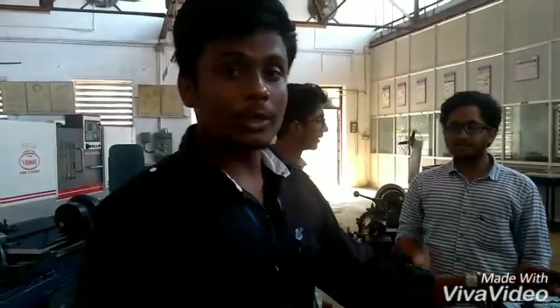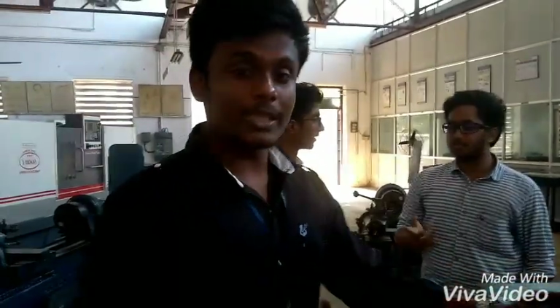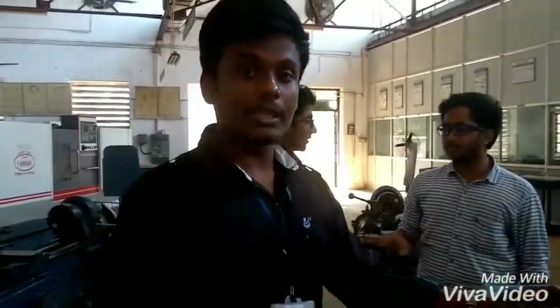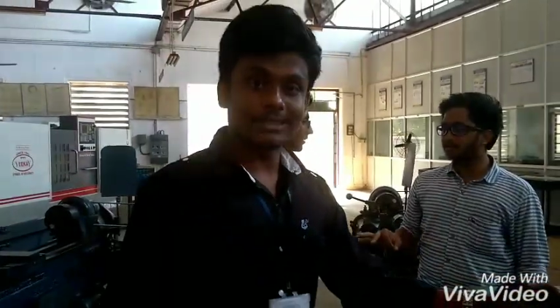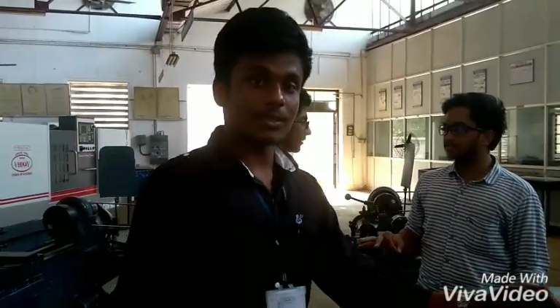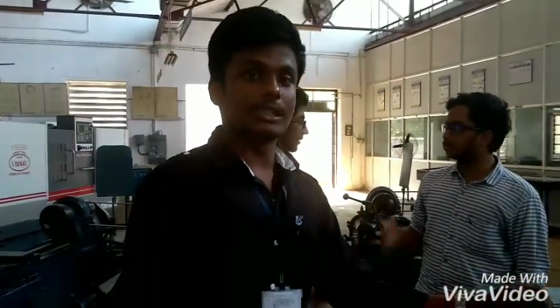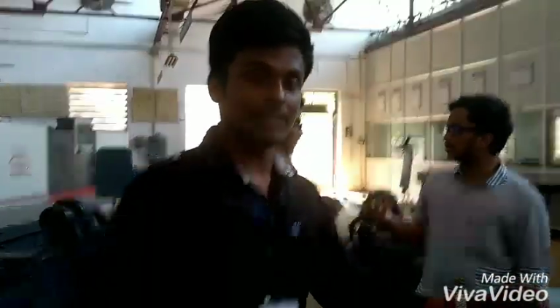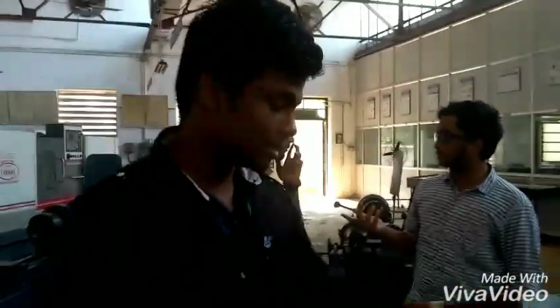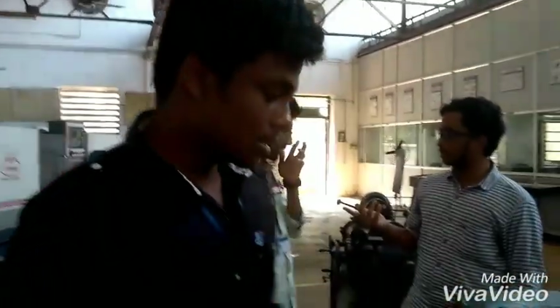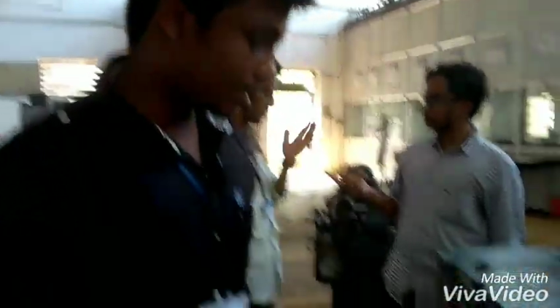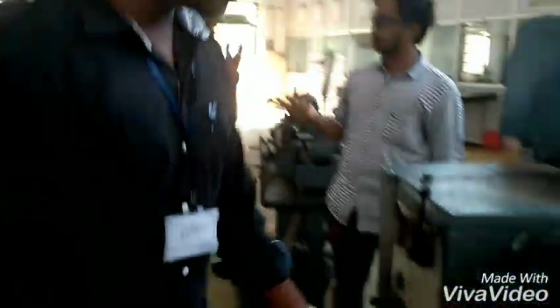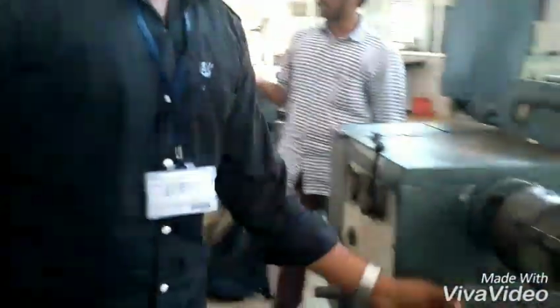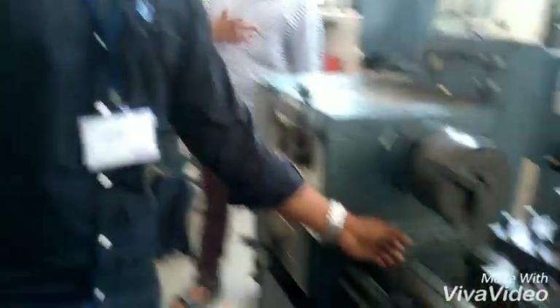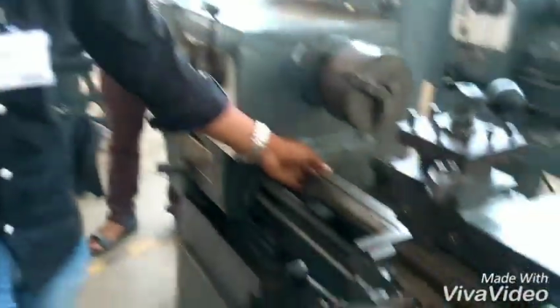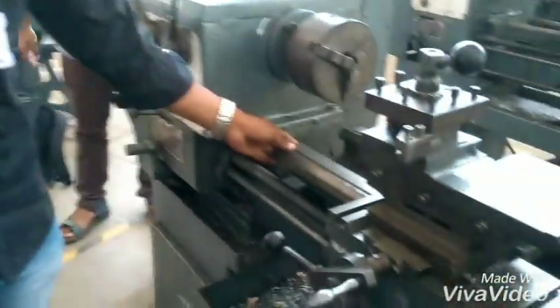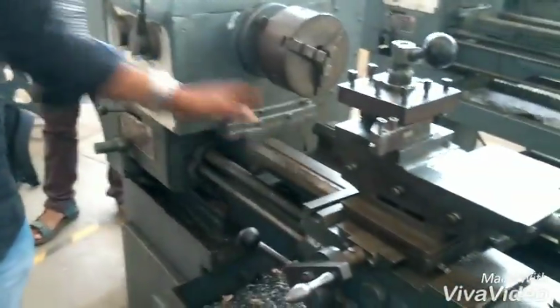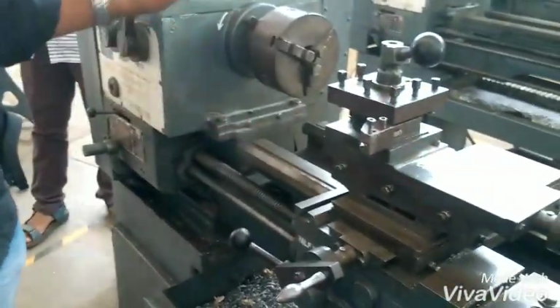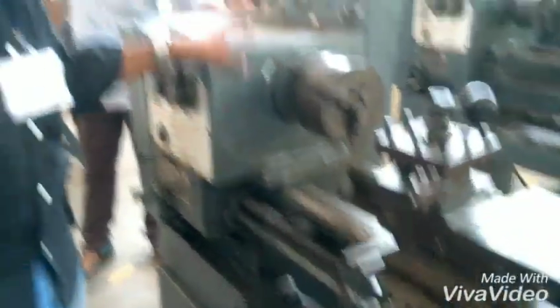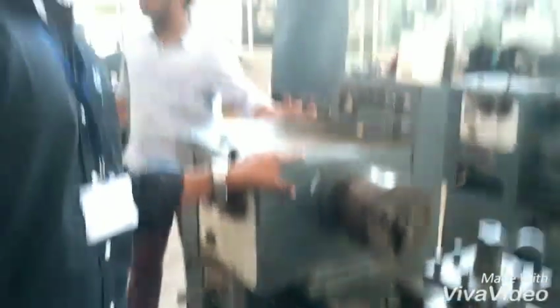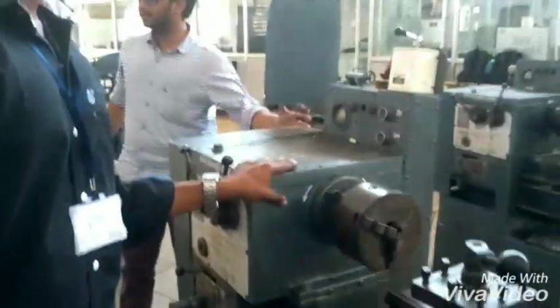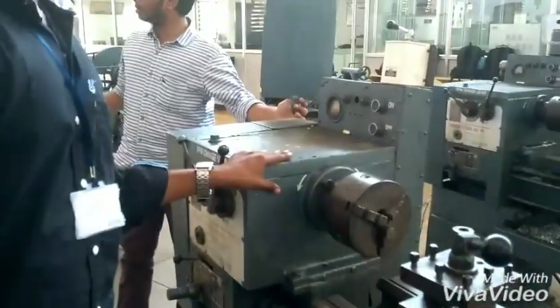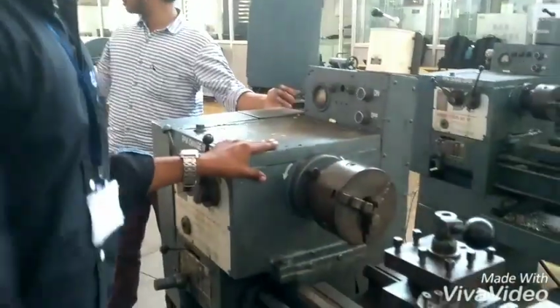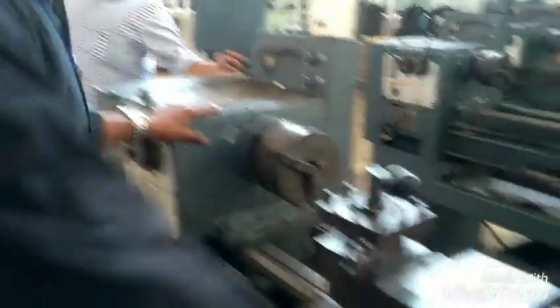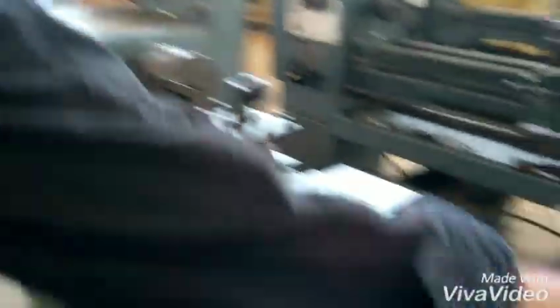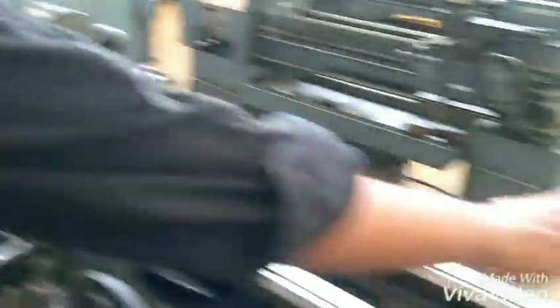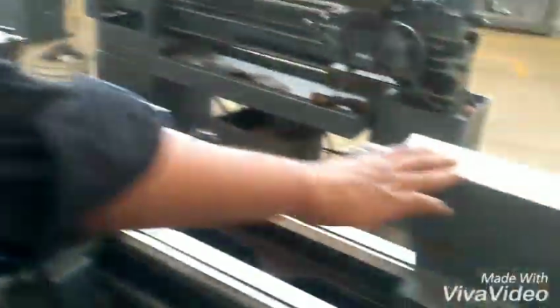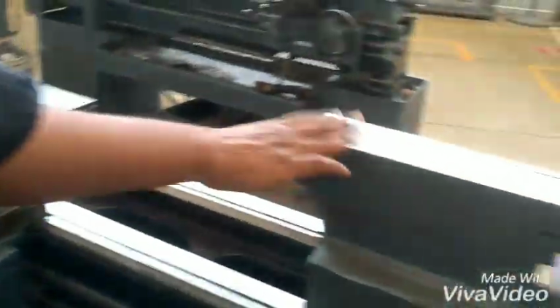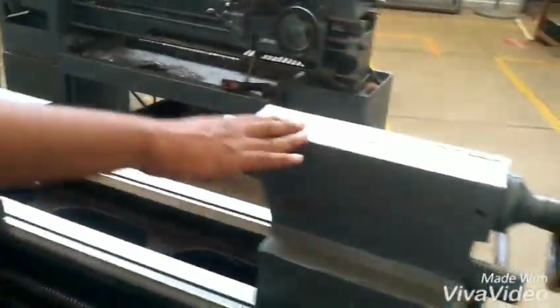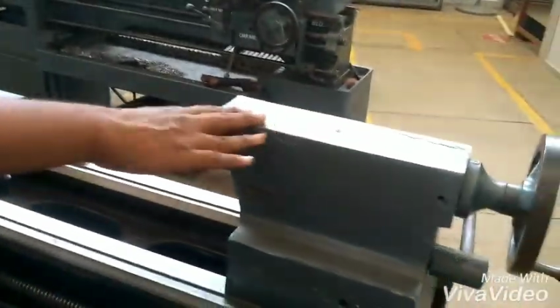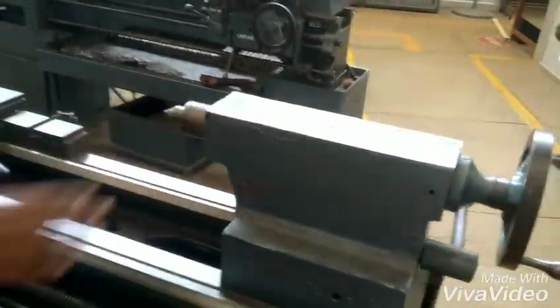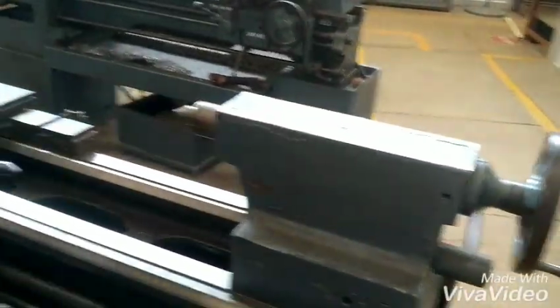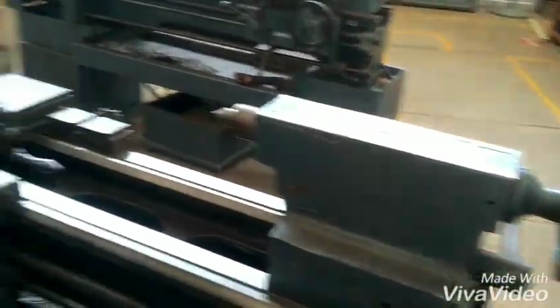I am going to explain the construction of the lathe. This is the bed. This is the headstock. This is the tailstock. This is the carriage.